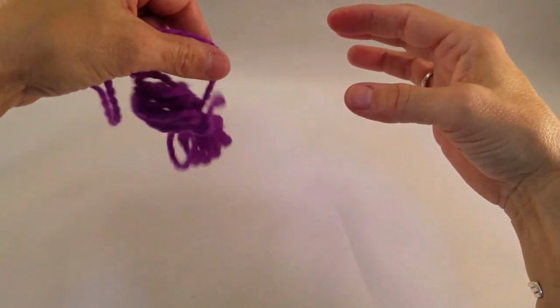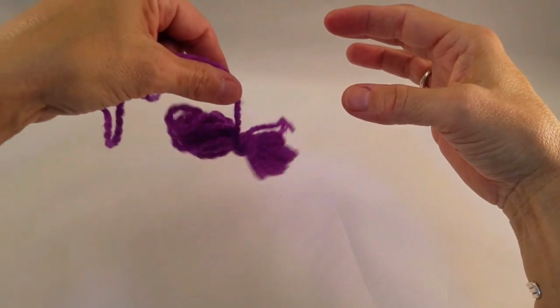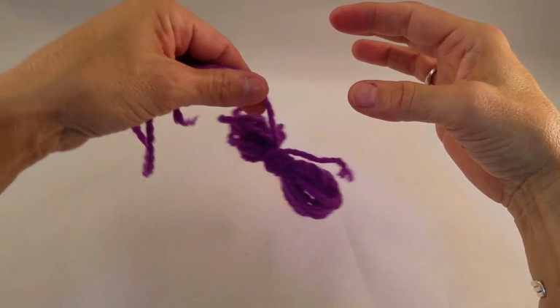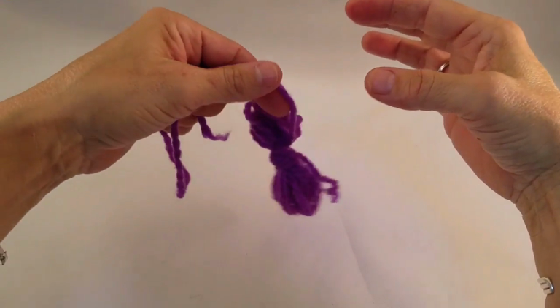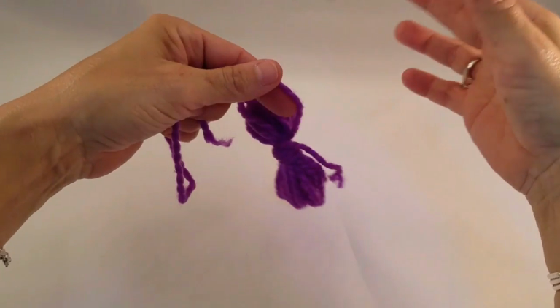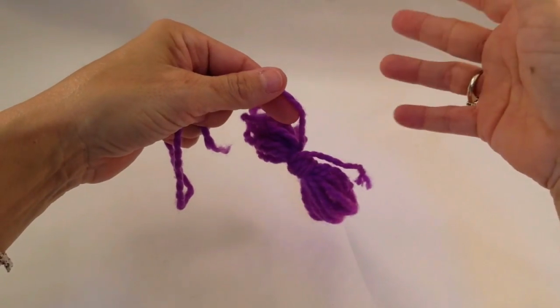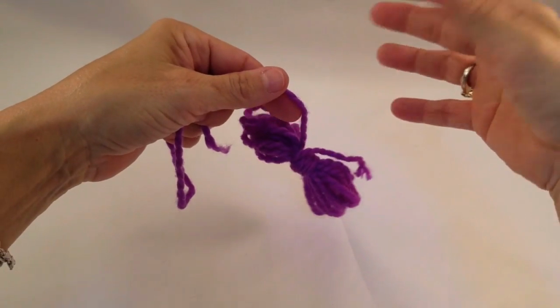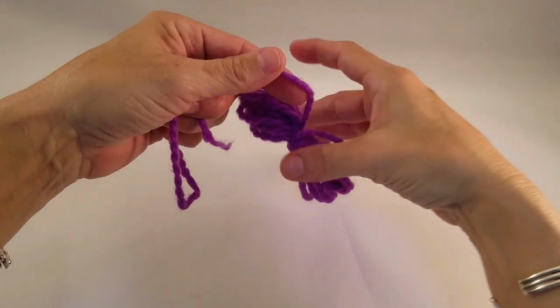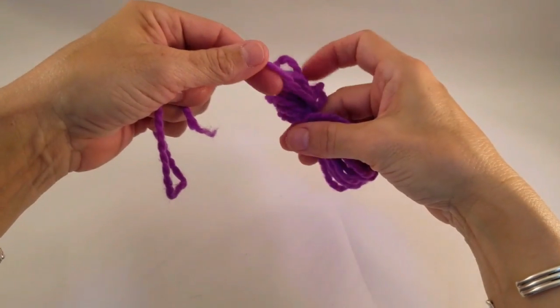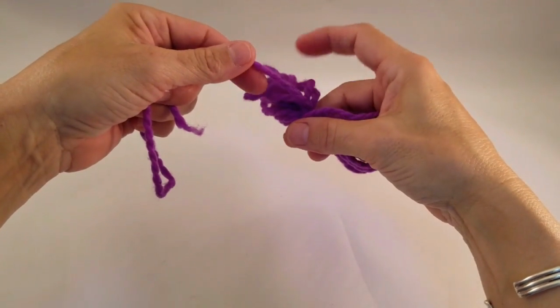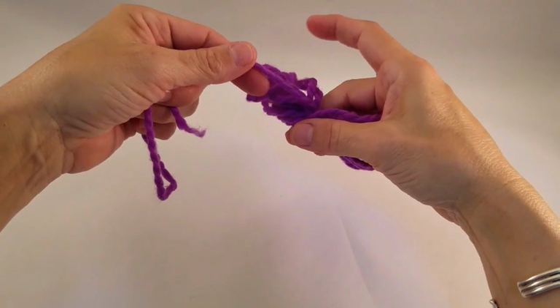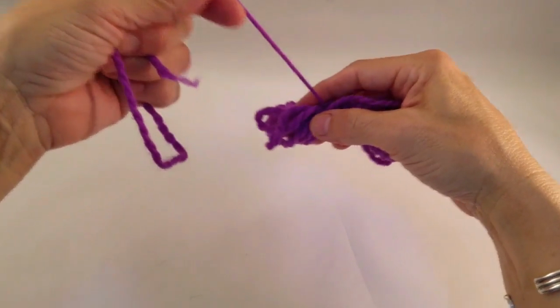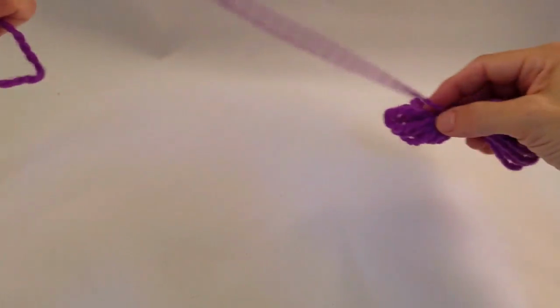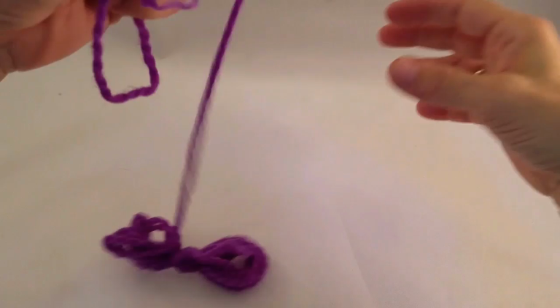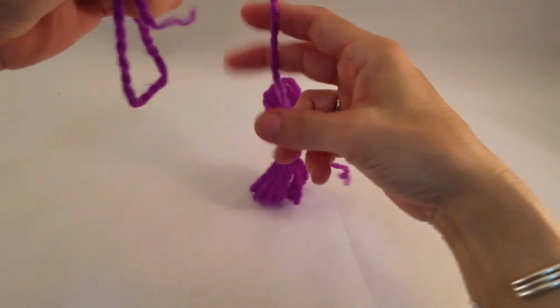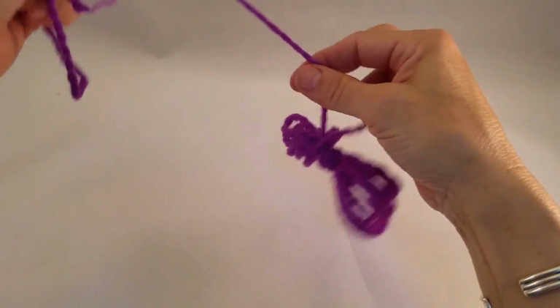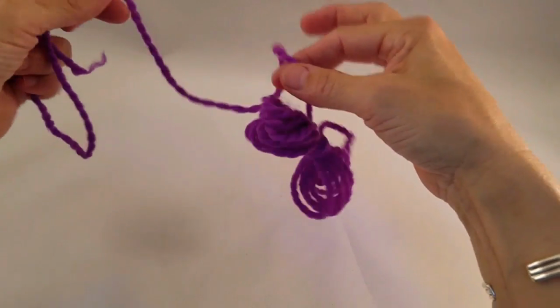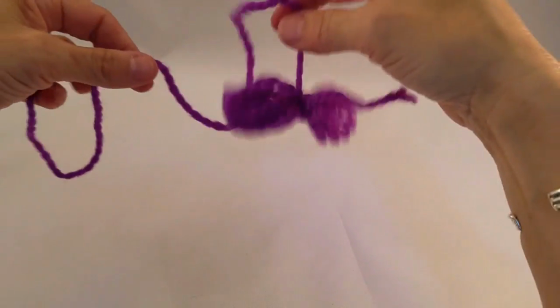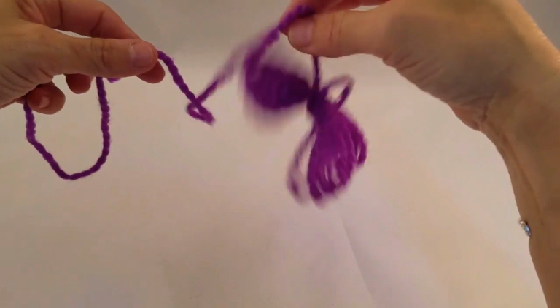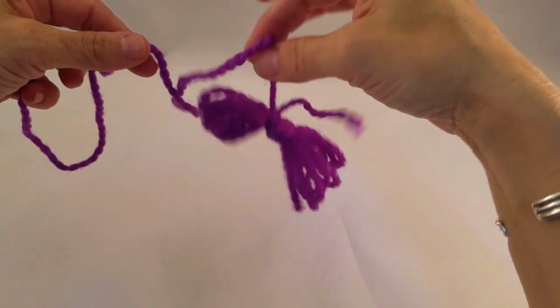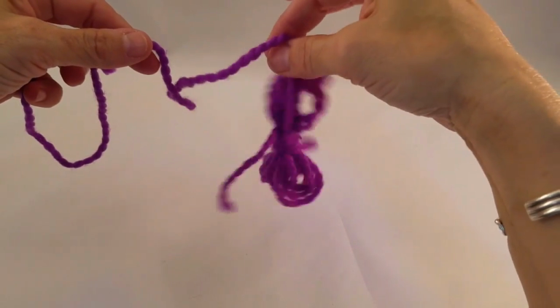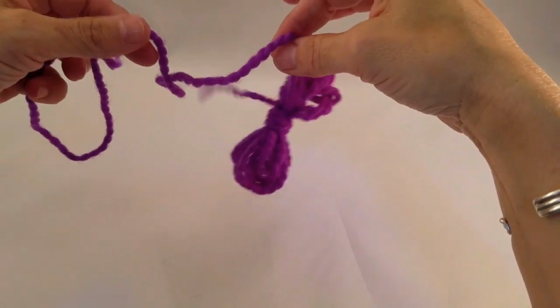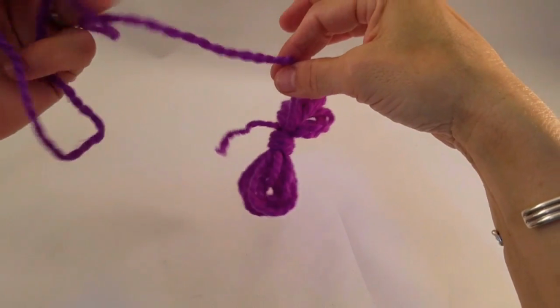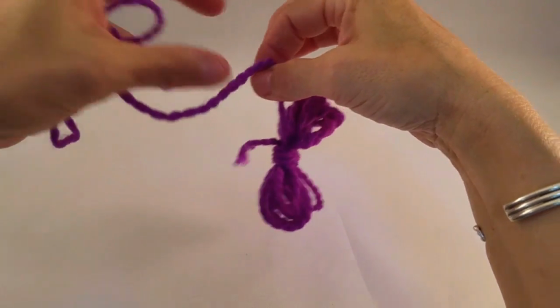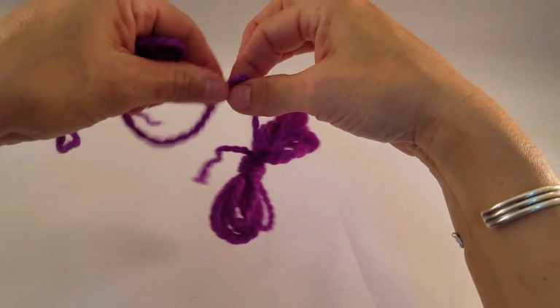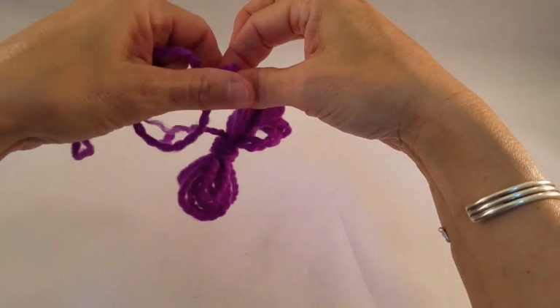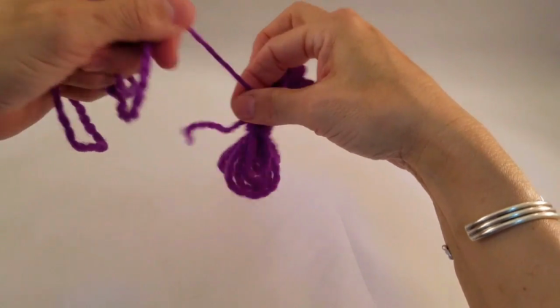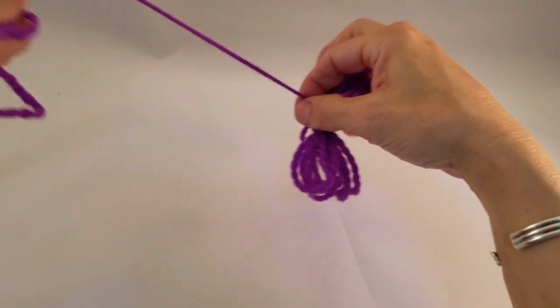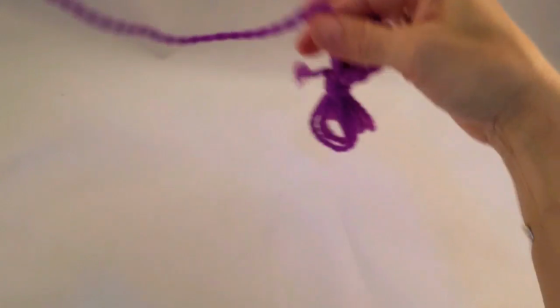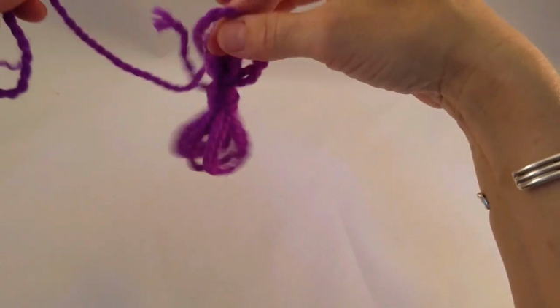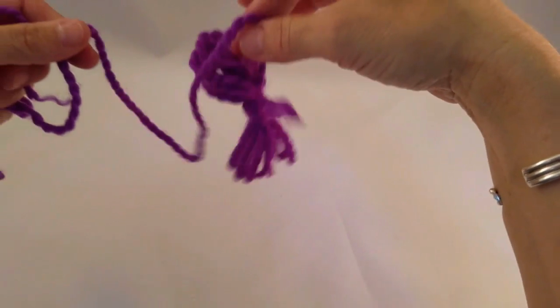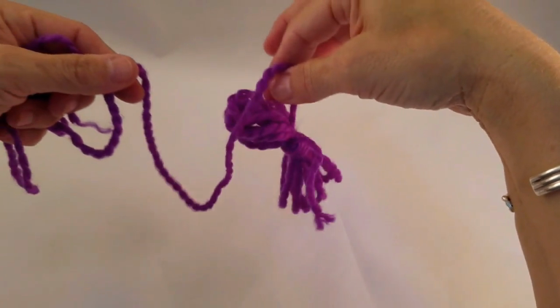You've got your beginning end here, and you can simply pull out a portion of the yarn that you need, and the remainder of the butterfly stays intact. It doesn't come out all at once — you can just pull it a little bit at a time as you need it.